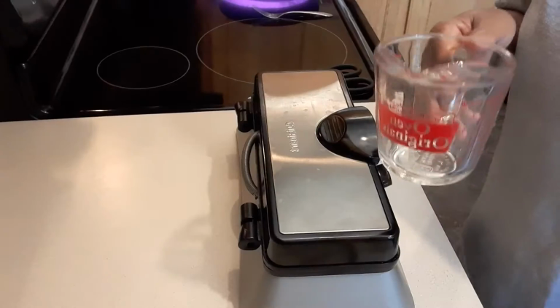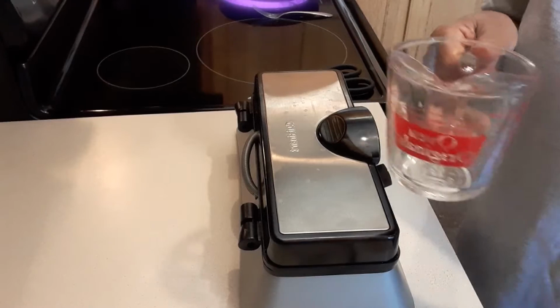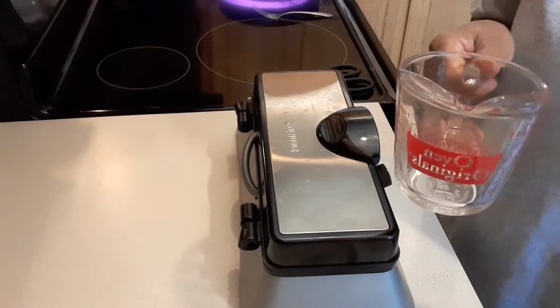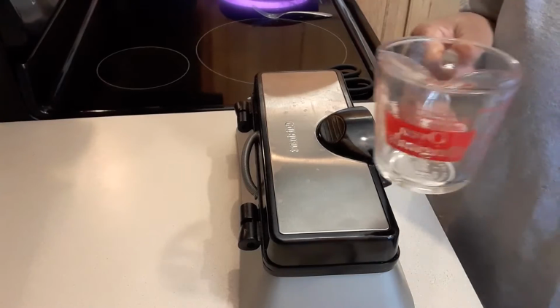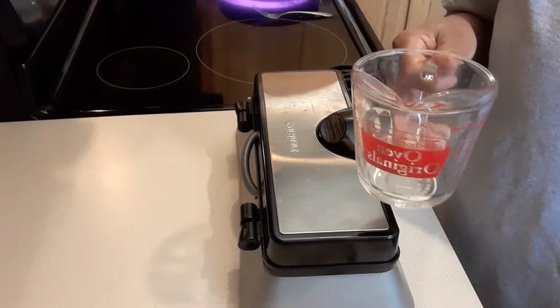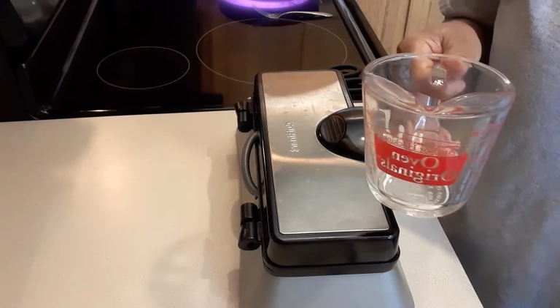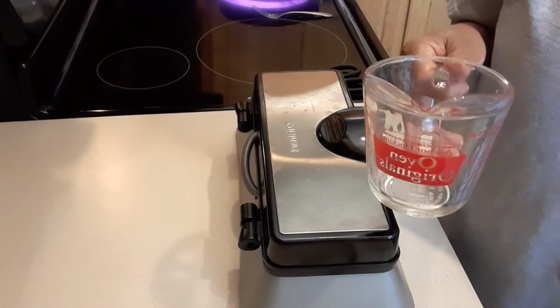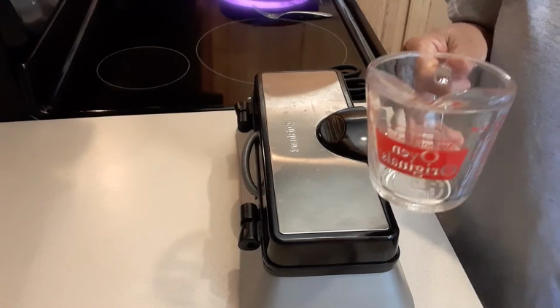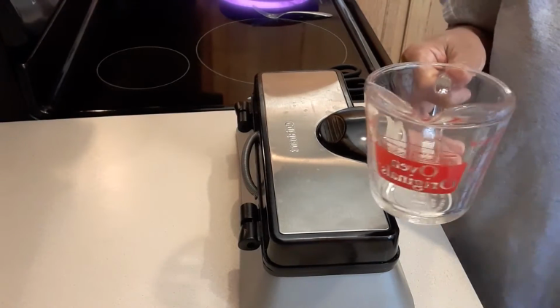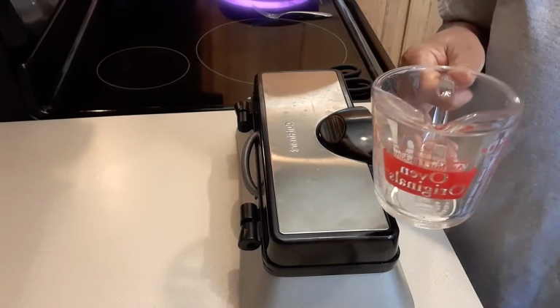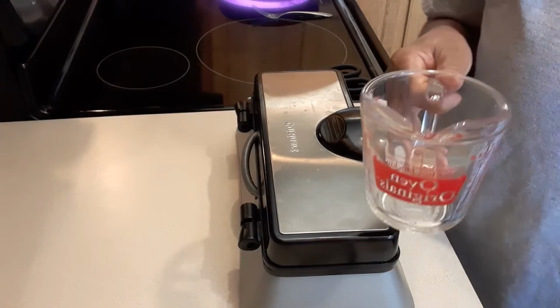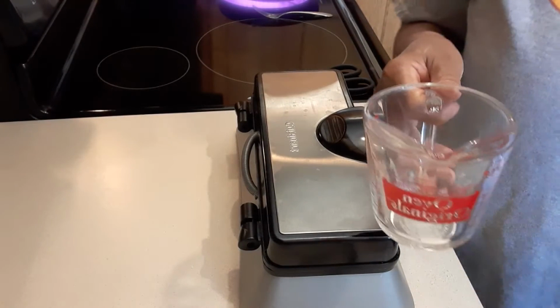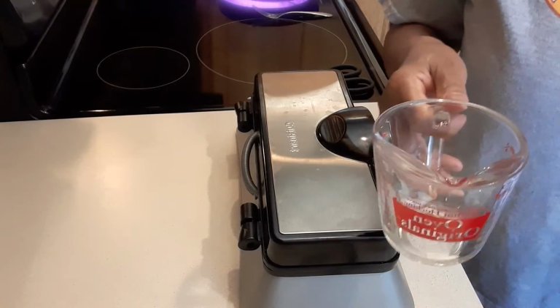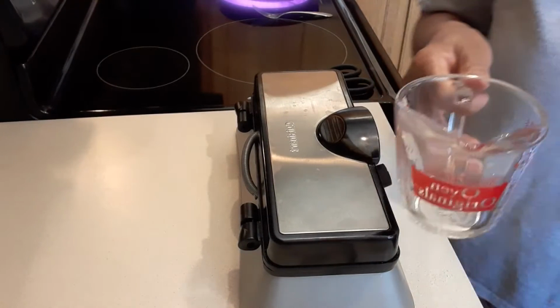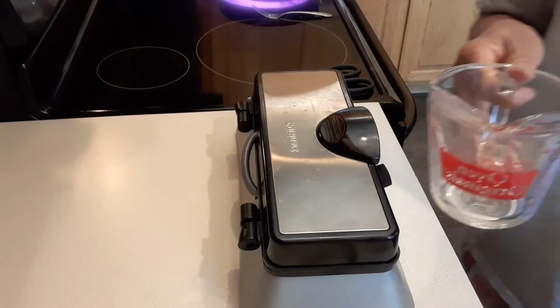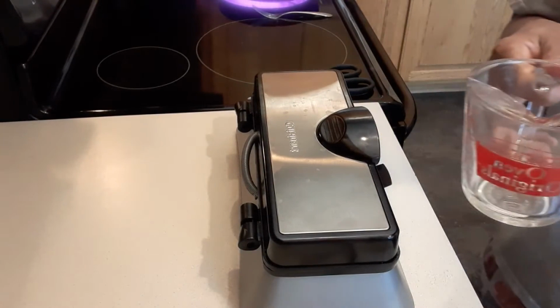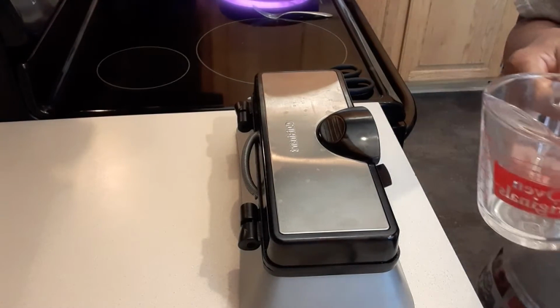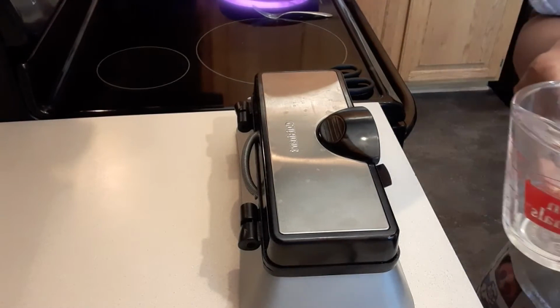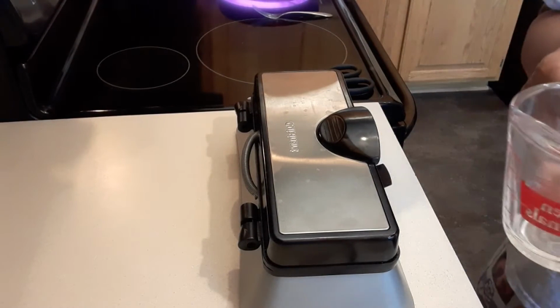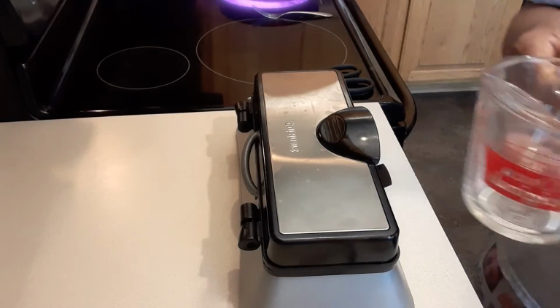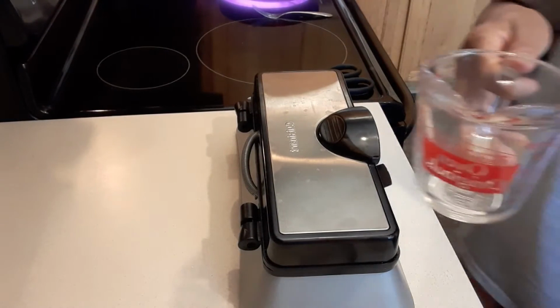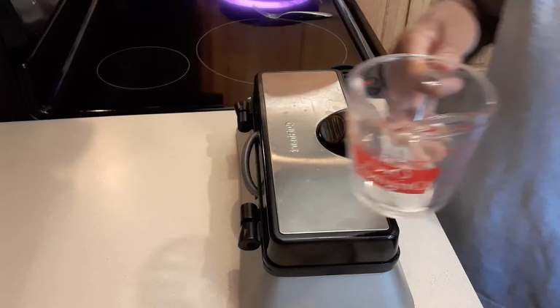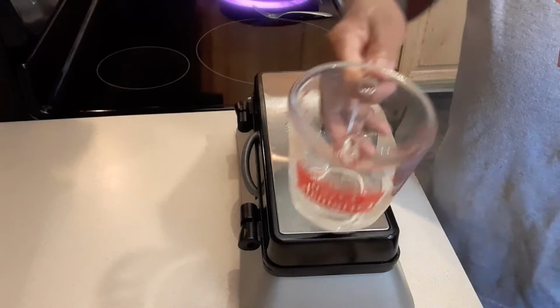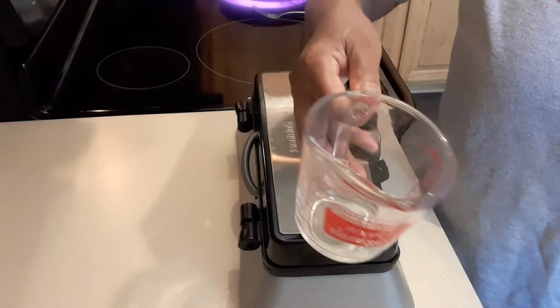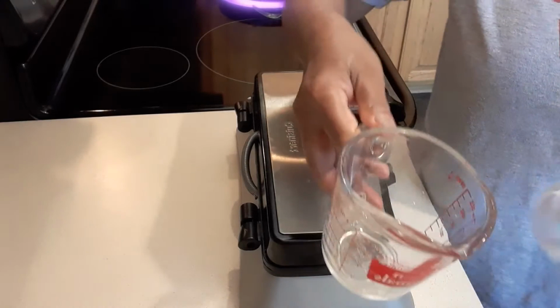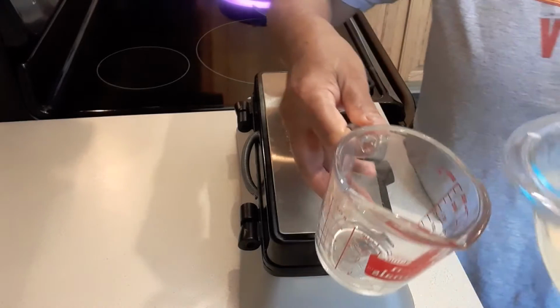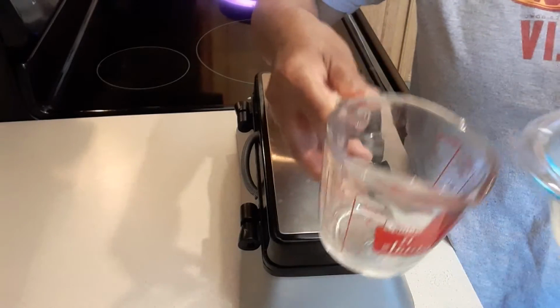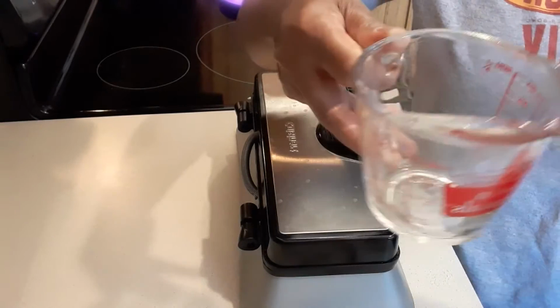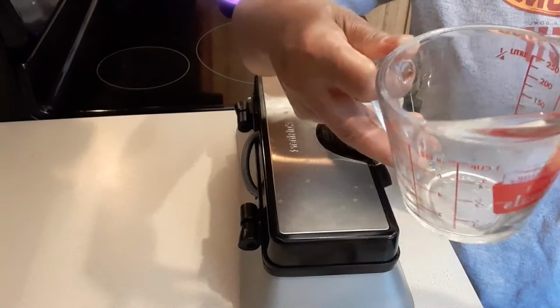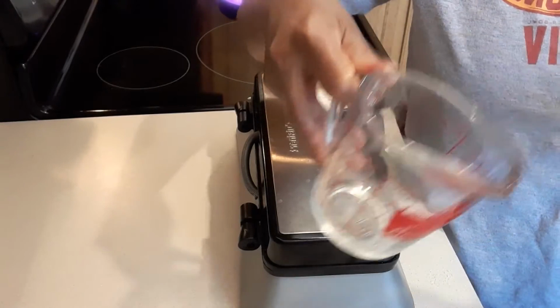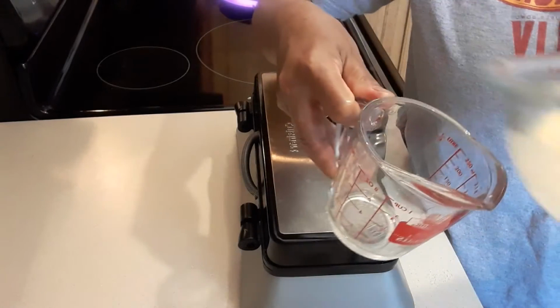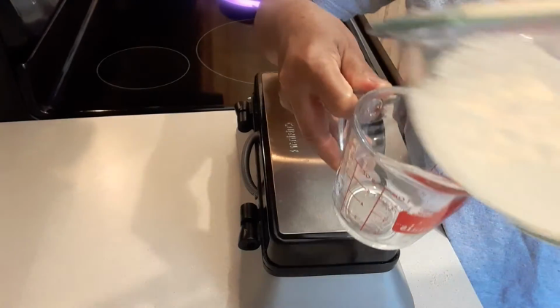An easy way to pour your batter and eliminate a lot of messiness when making waffles — I'm going to put the batter into my measuring cup first.